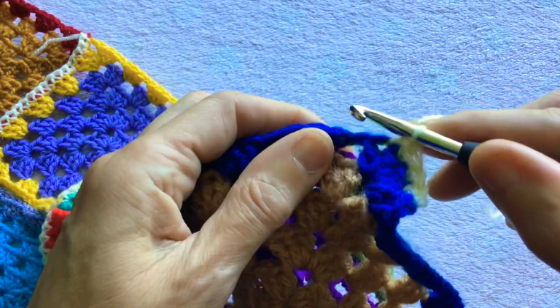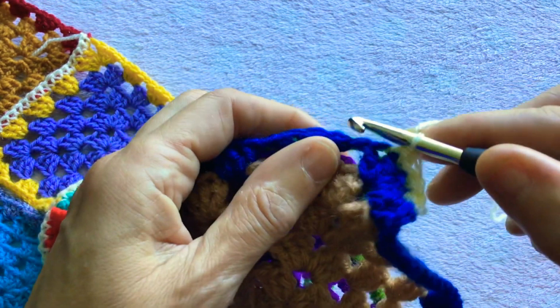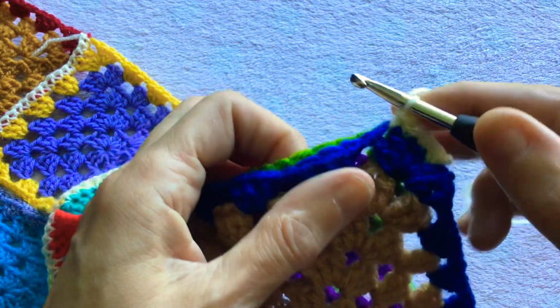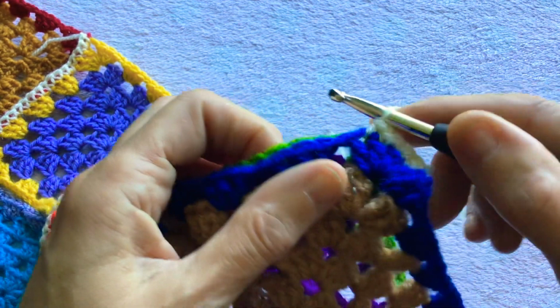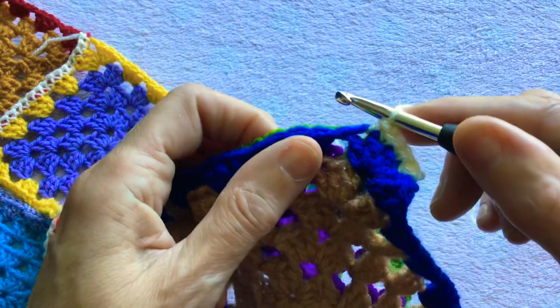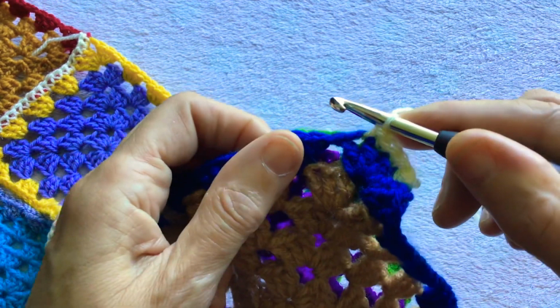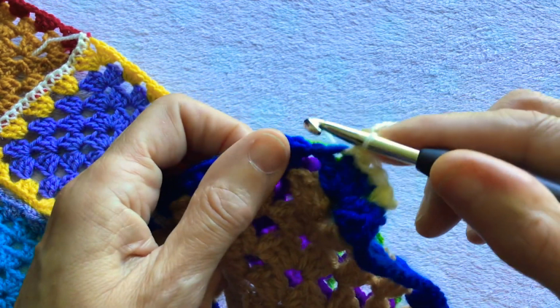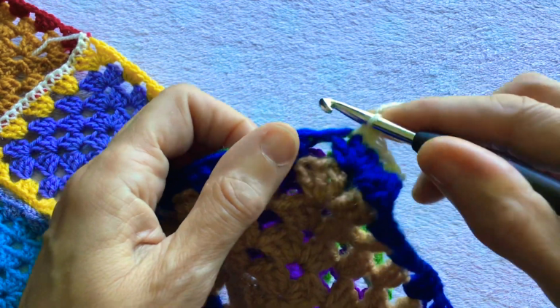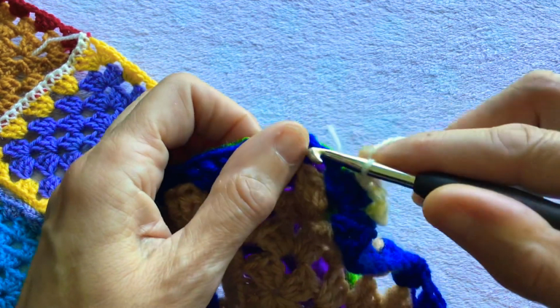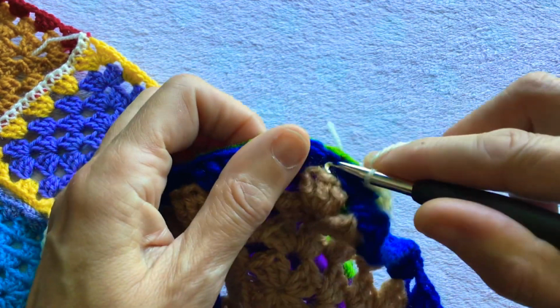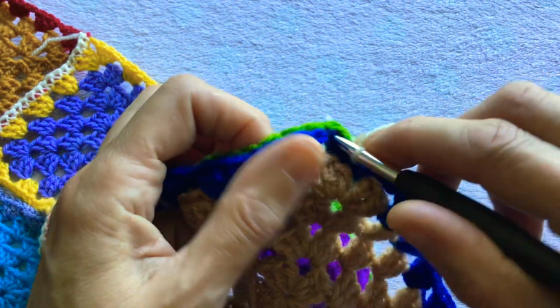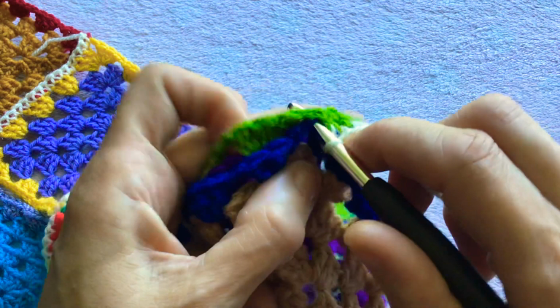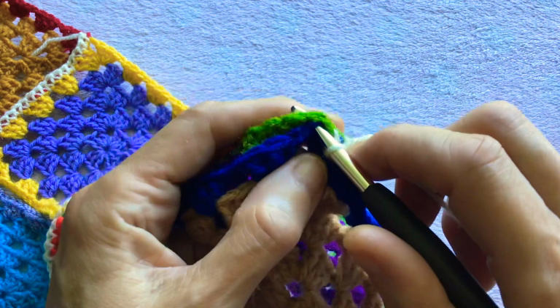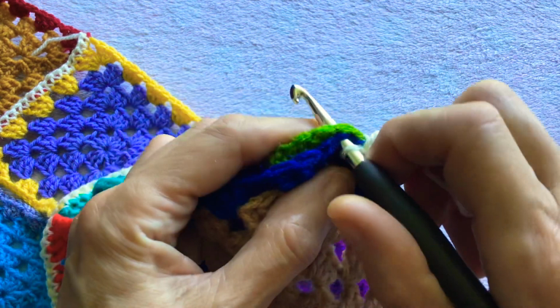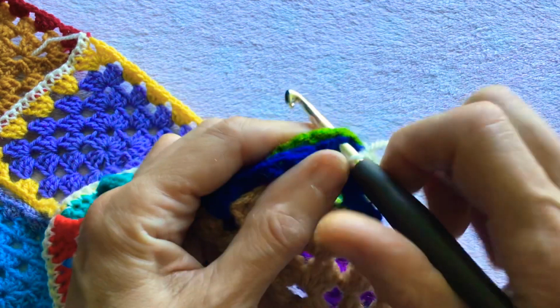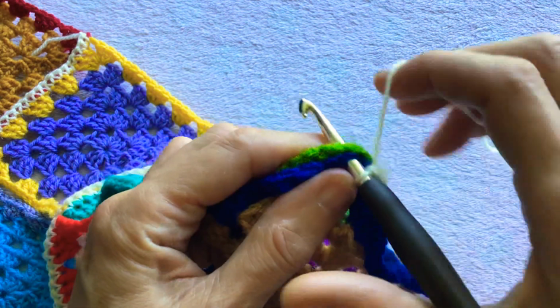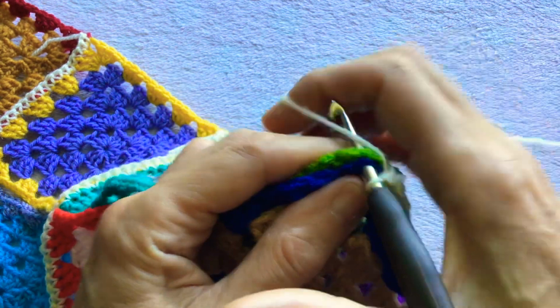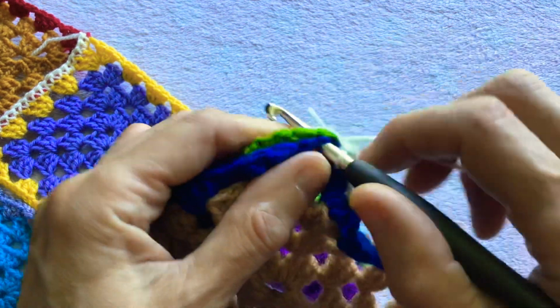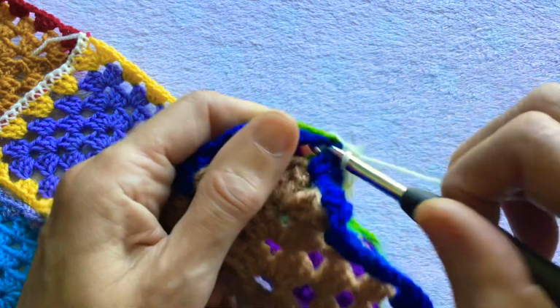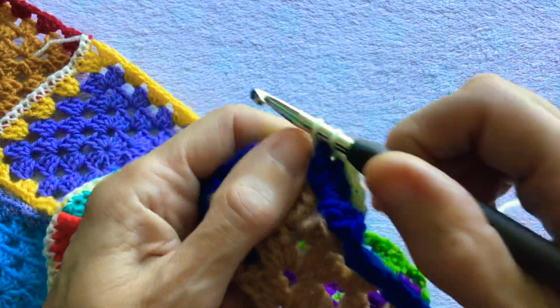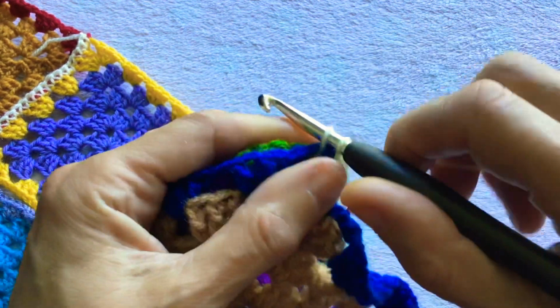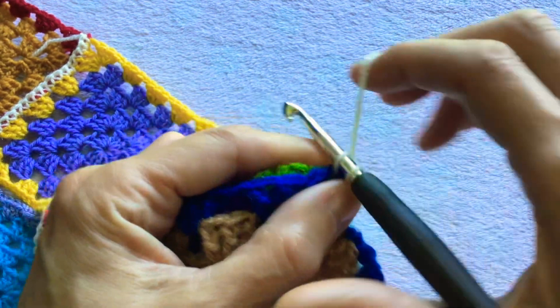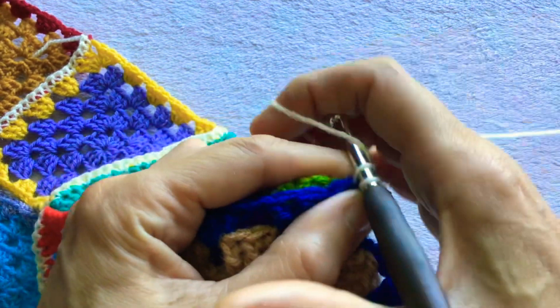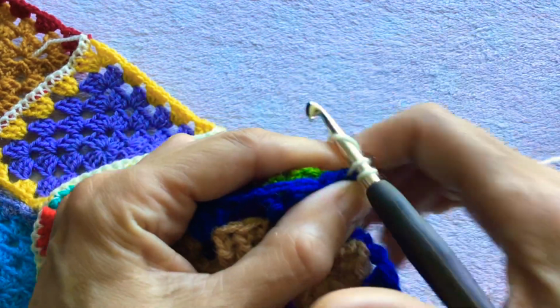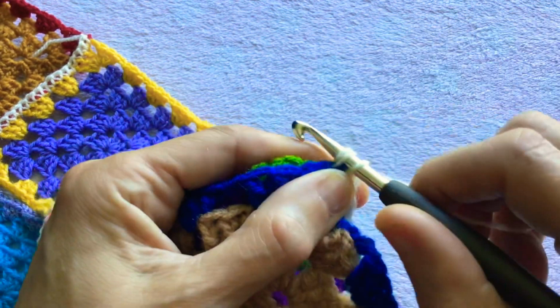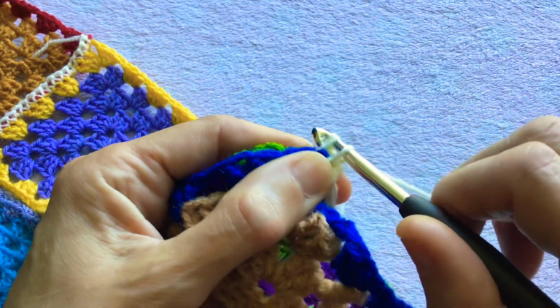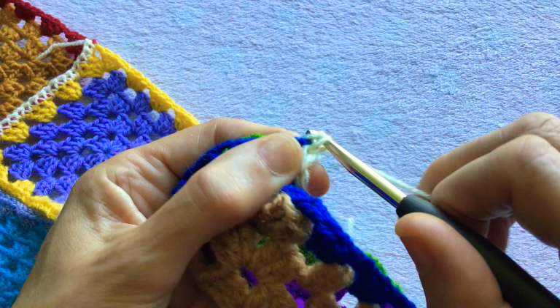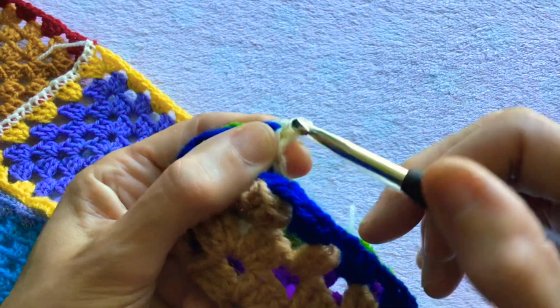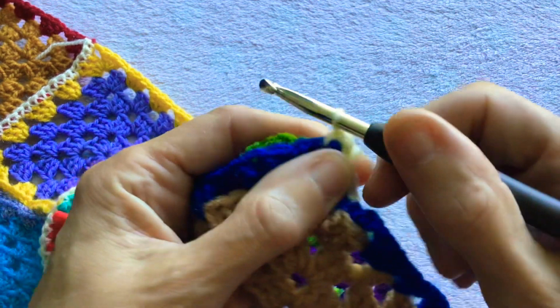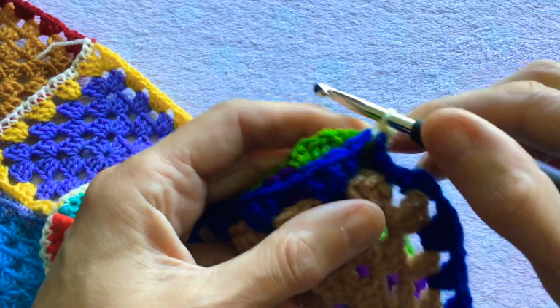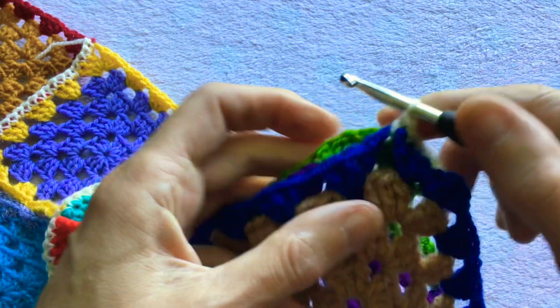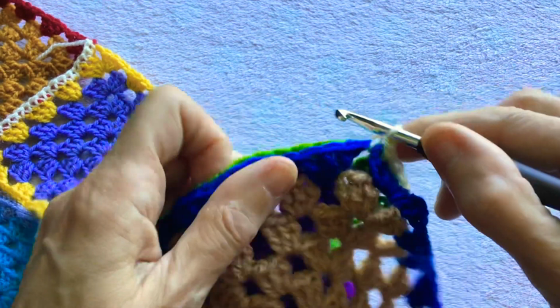Then we come to a chain space and we insert the hook into that chain space in both squares, yarn over, pull through, yarn over, pull through two.